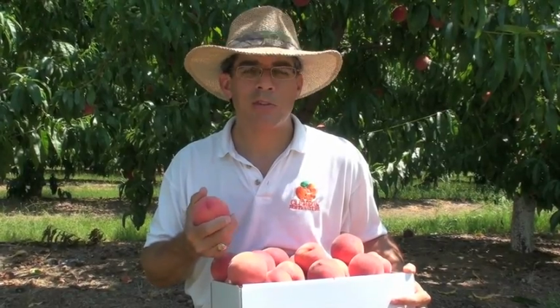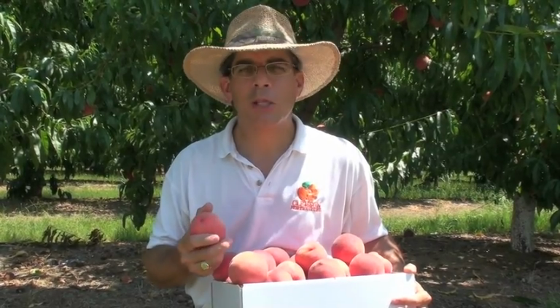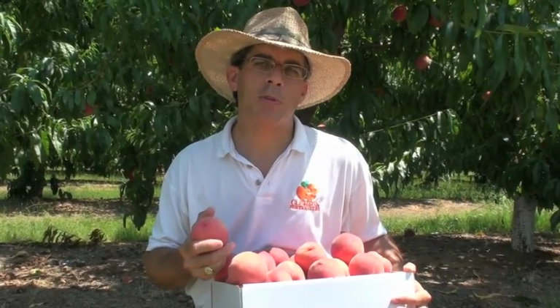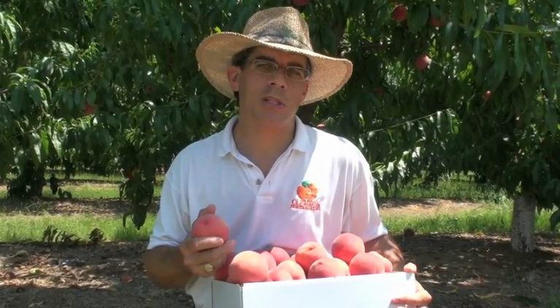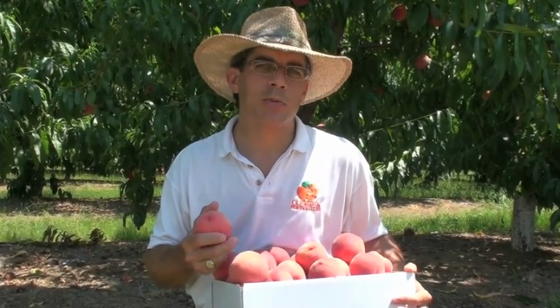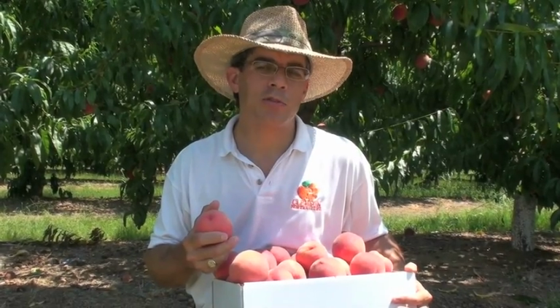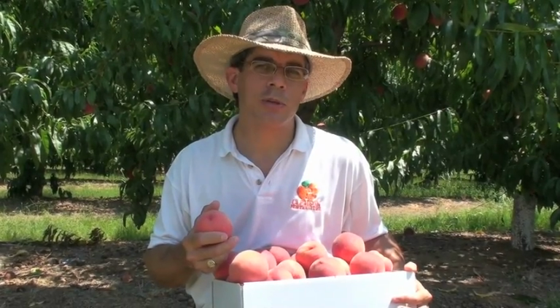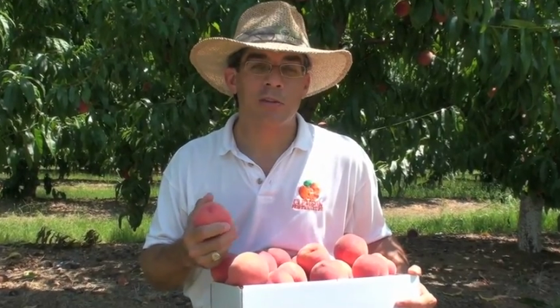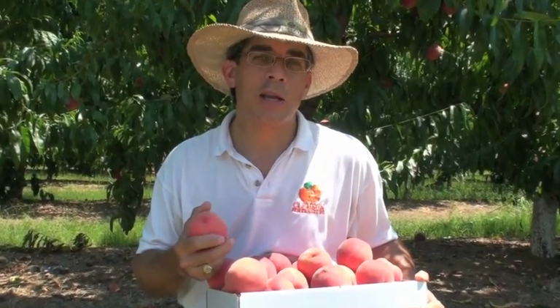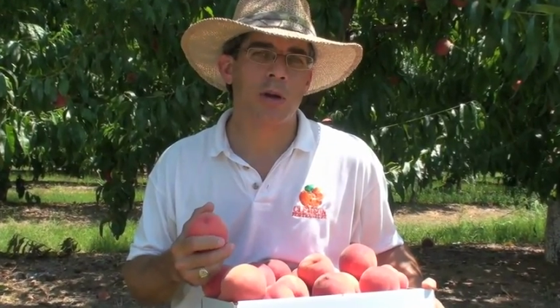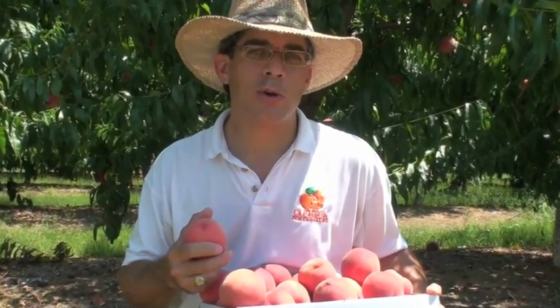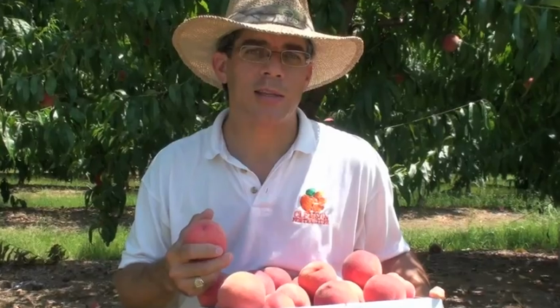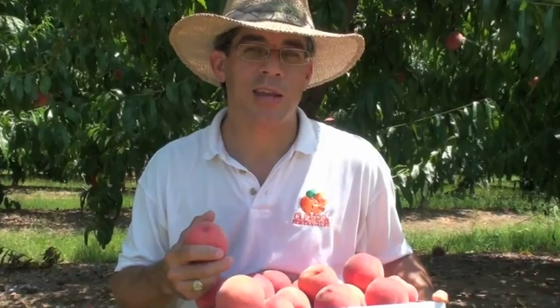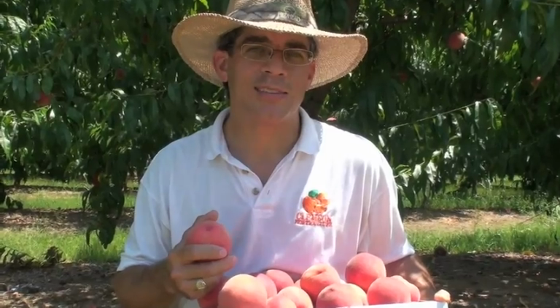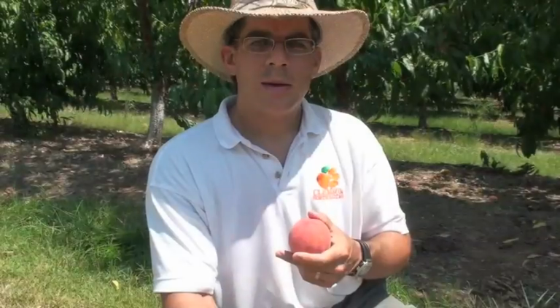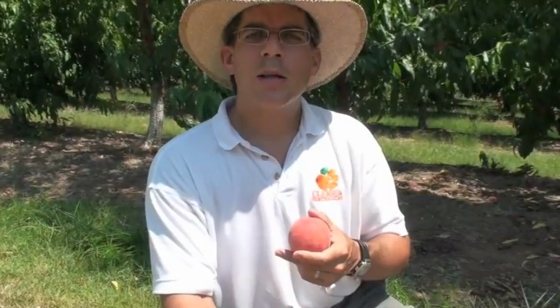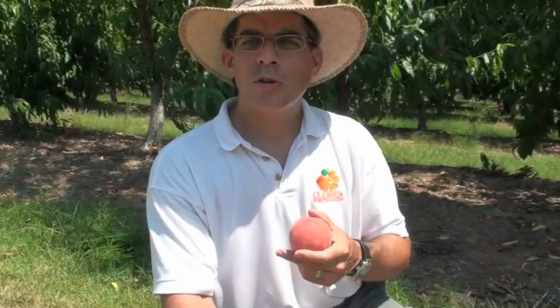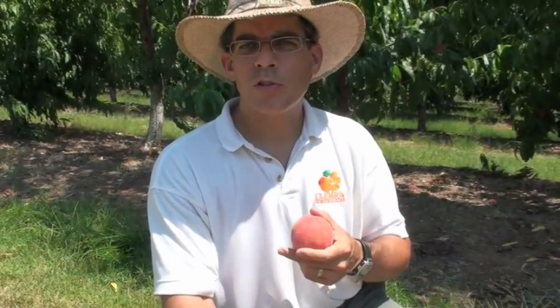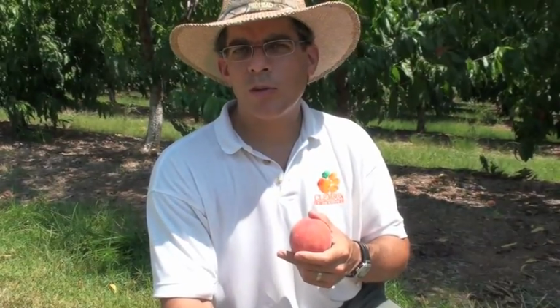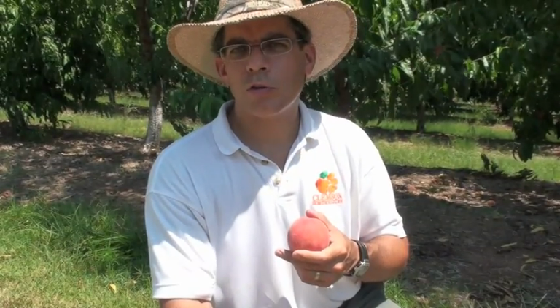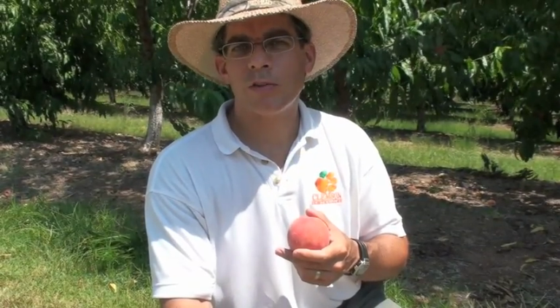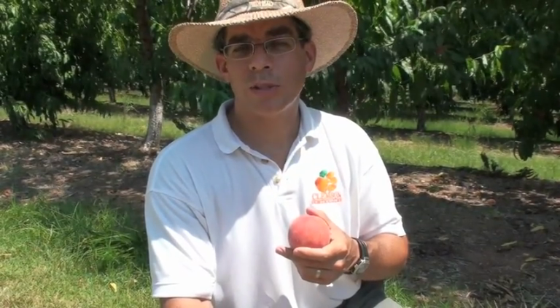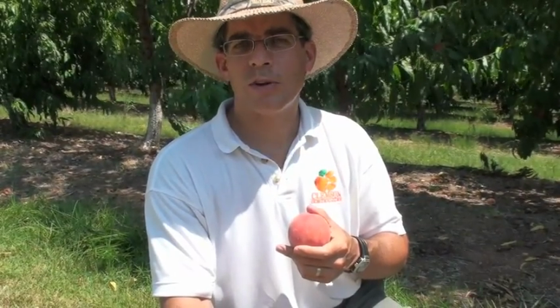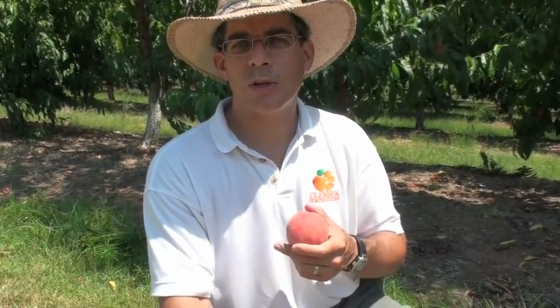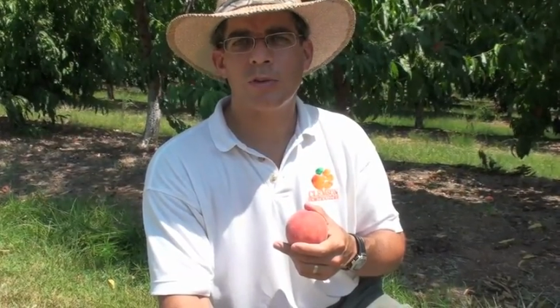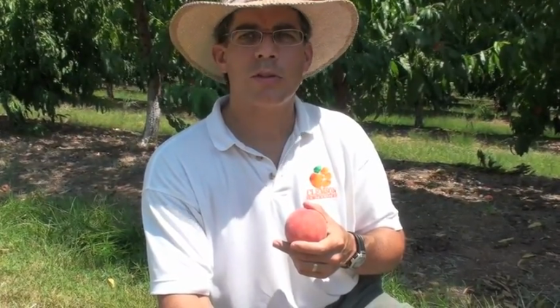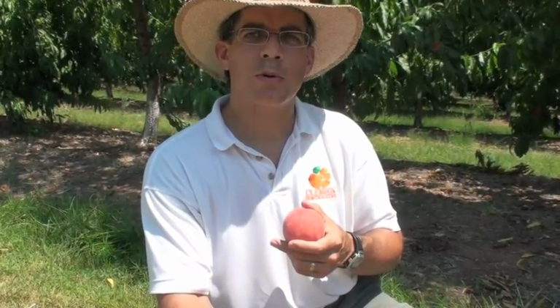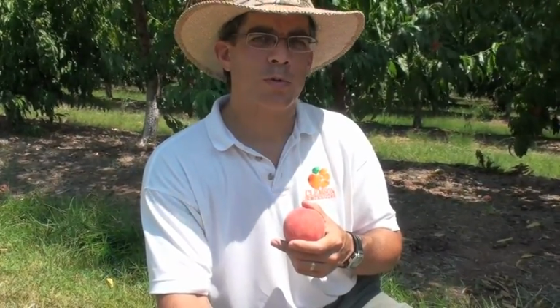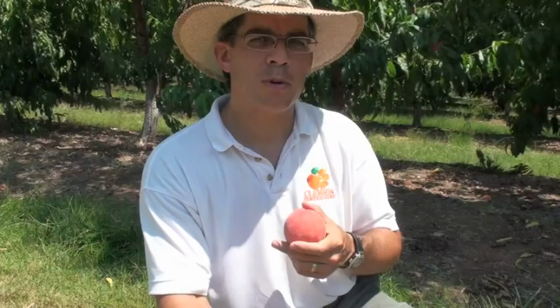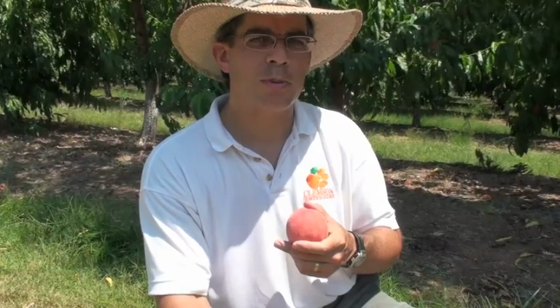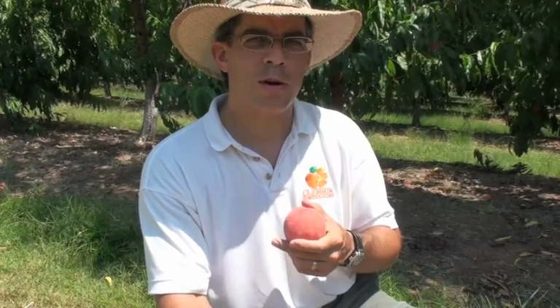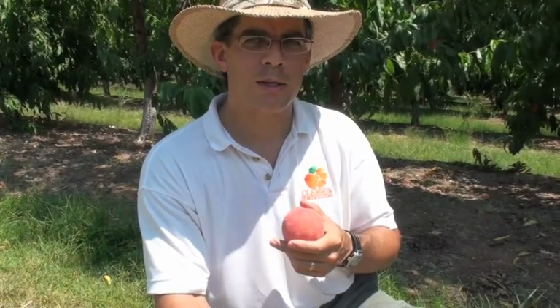It typically ripens in the last week of June, depending on where you're located in the state. In our Clemson University research trials over the last several years, Southern Pearl's performance has been very good.